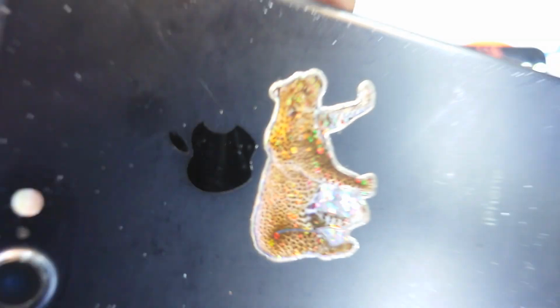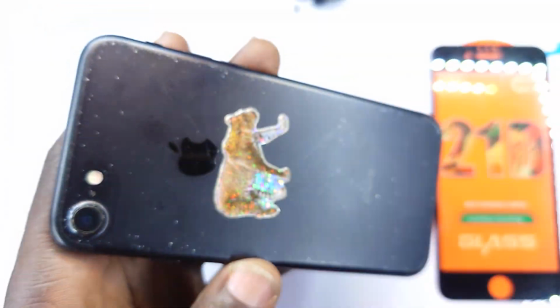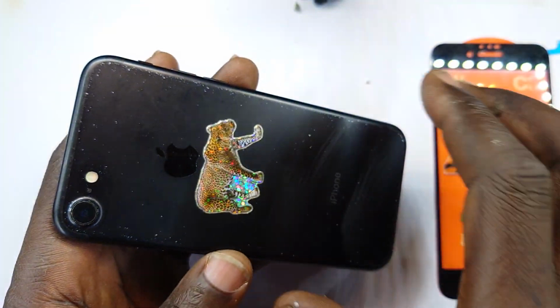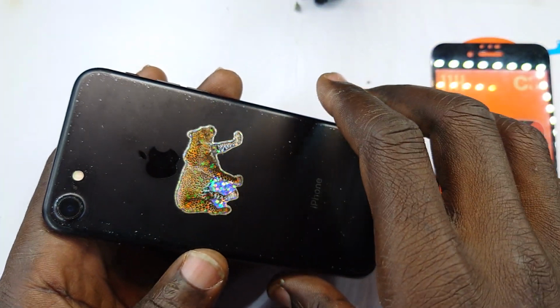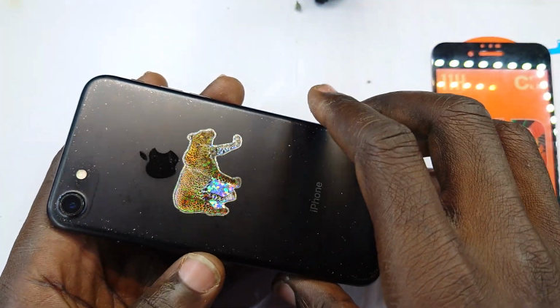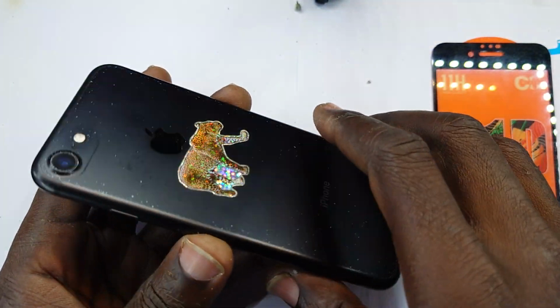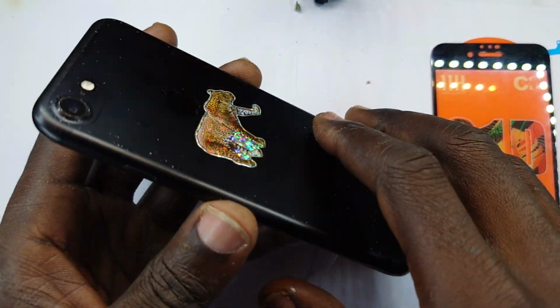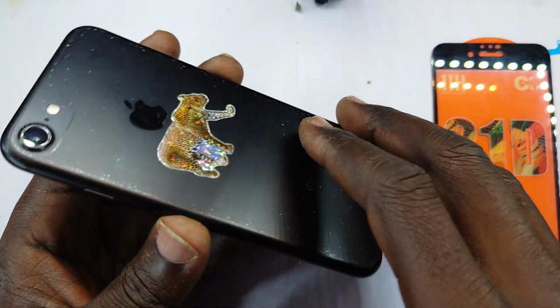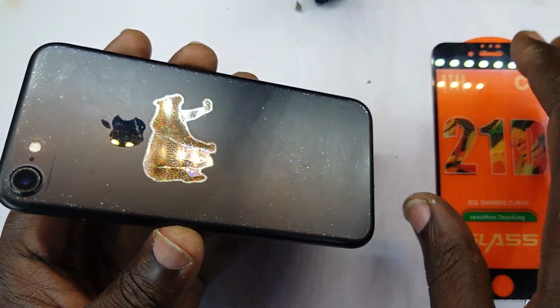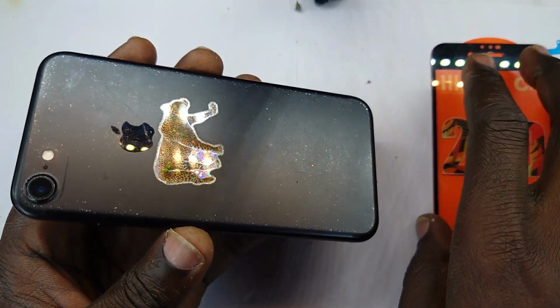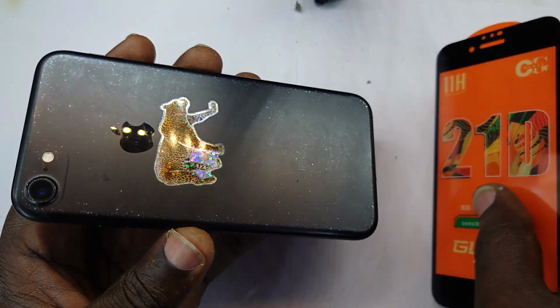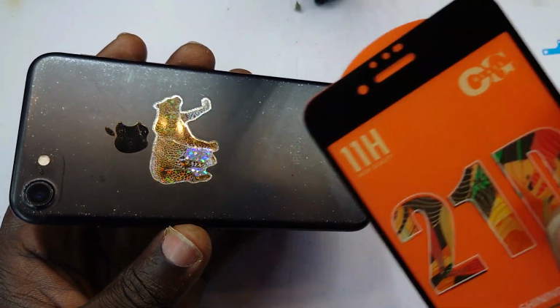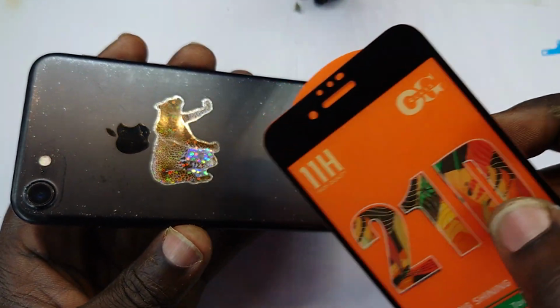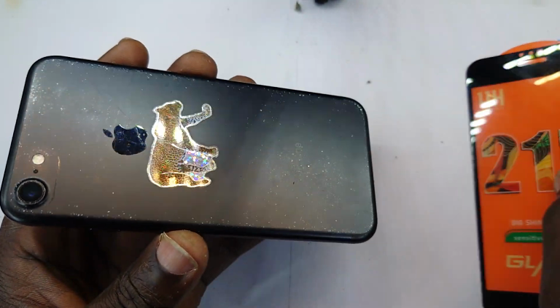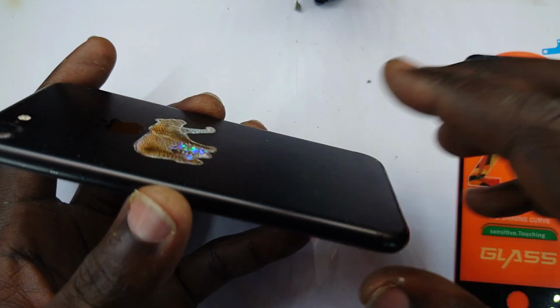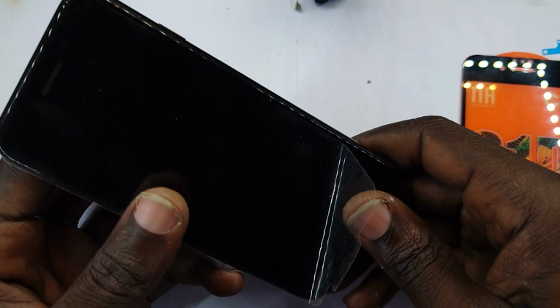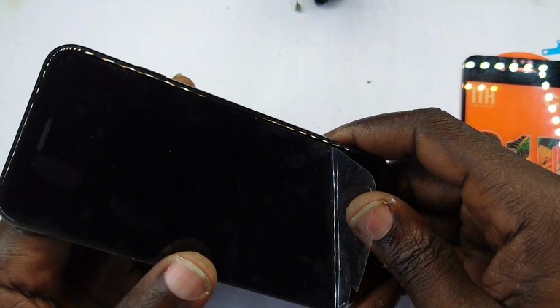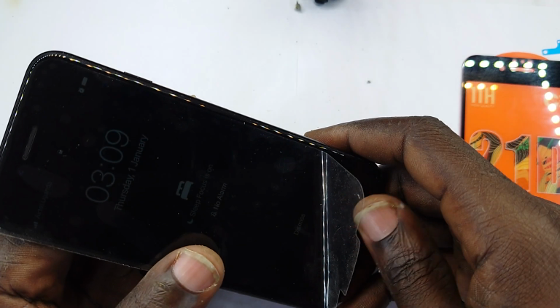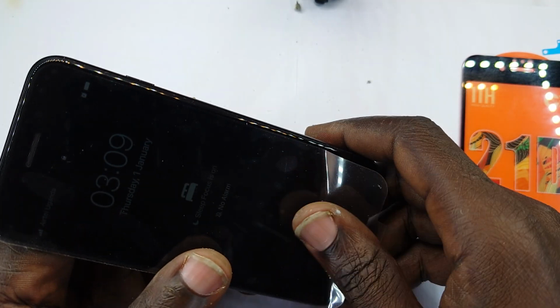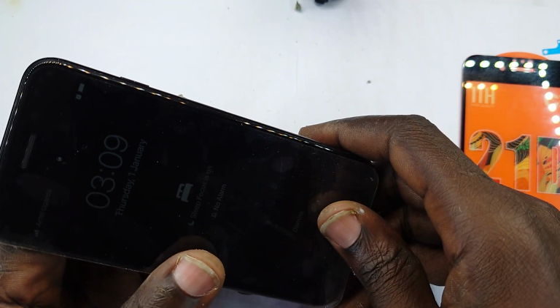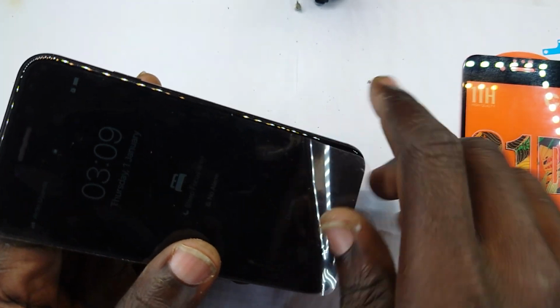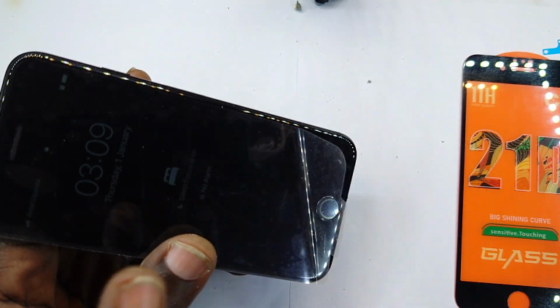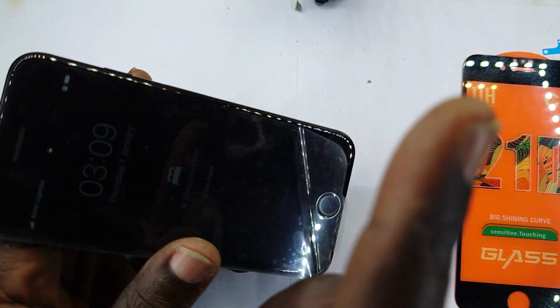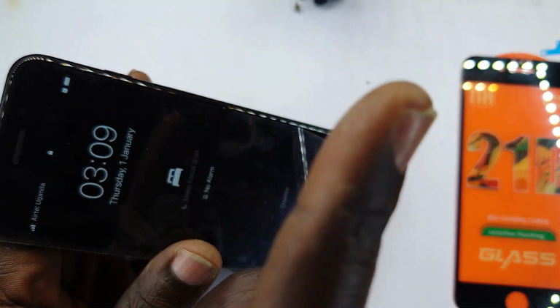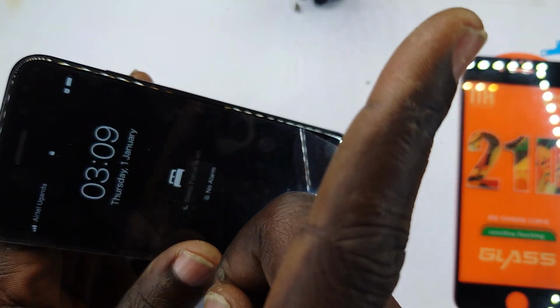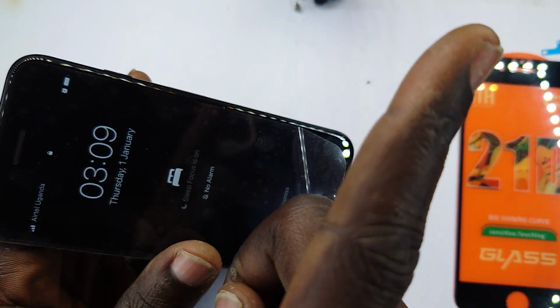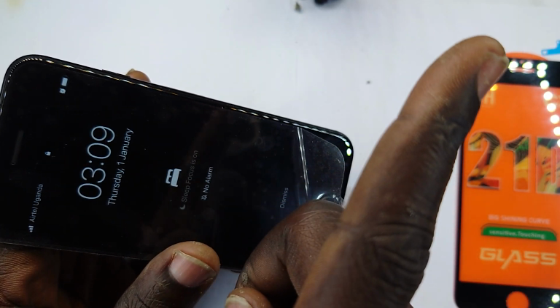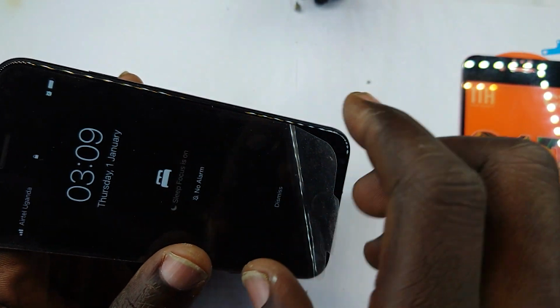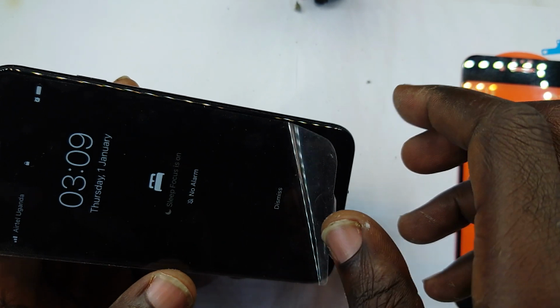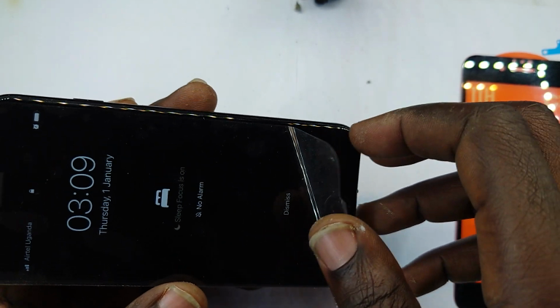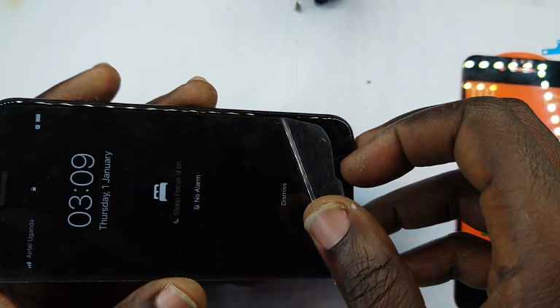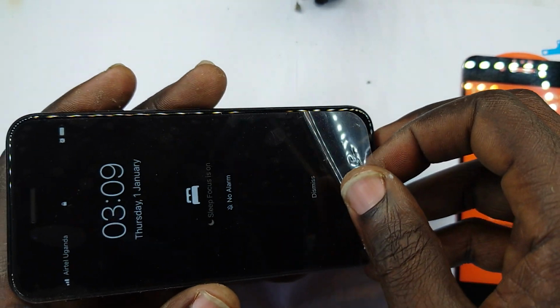This is the iPhone 7 and we are going to show you how to perfectly replace a screen guard on it. It's the iPhone on which we perform the screen replacement. Watch that video right there to know how to do that.